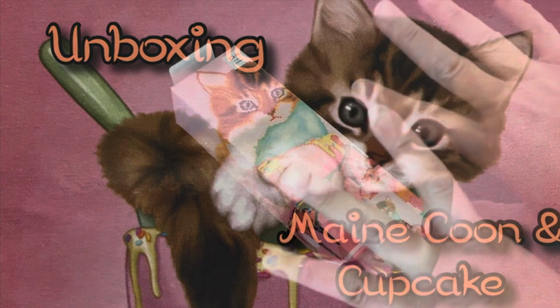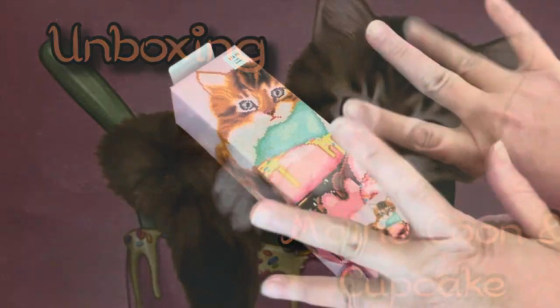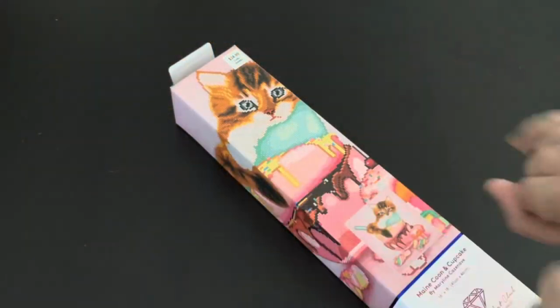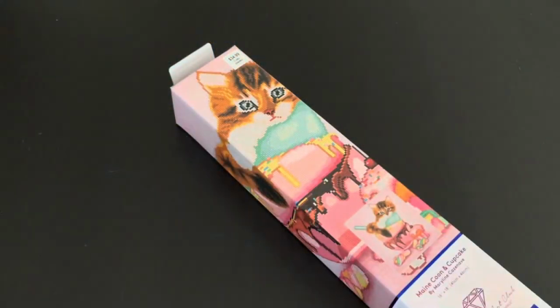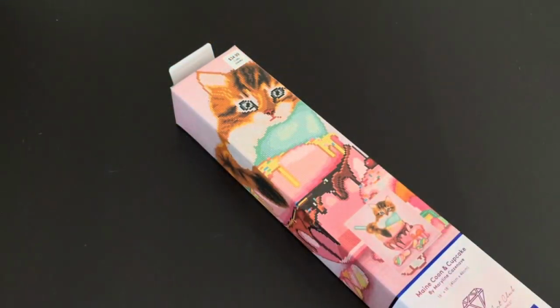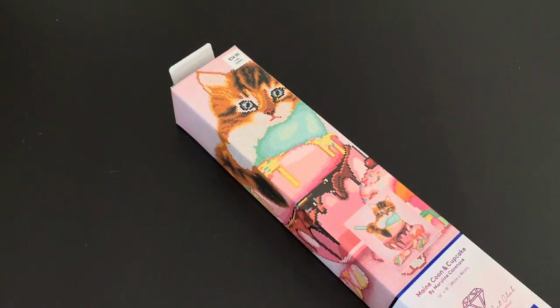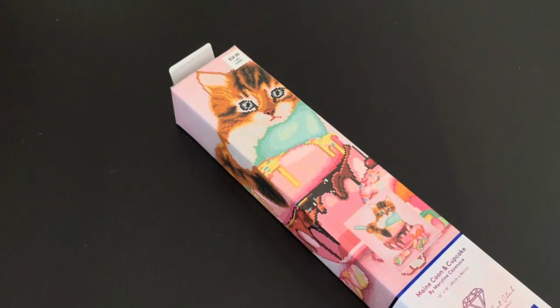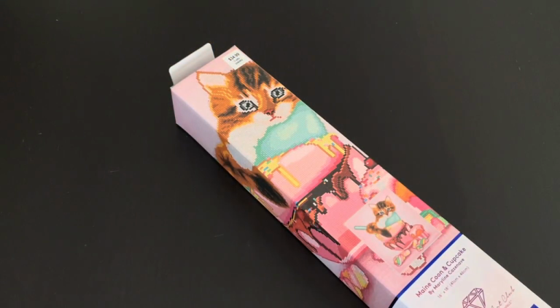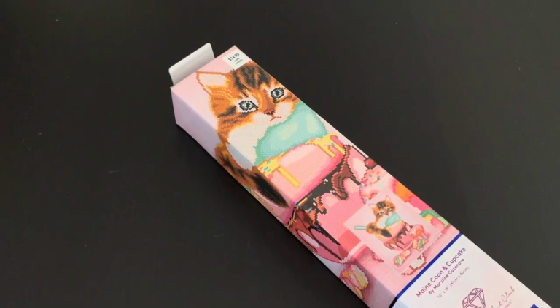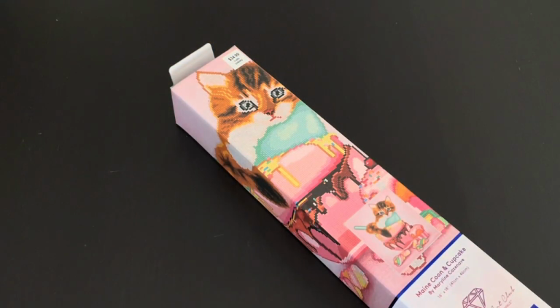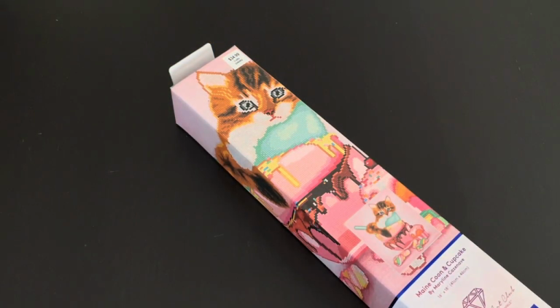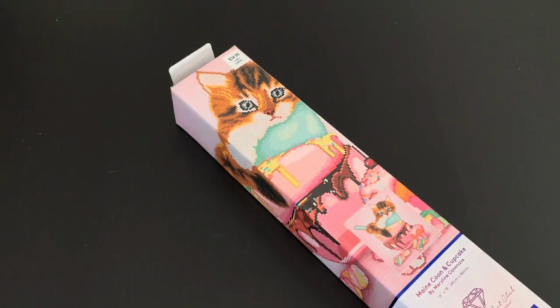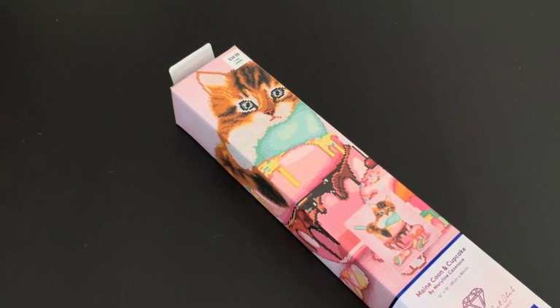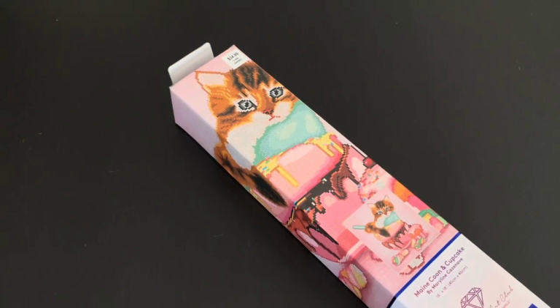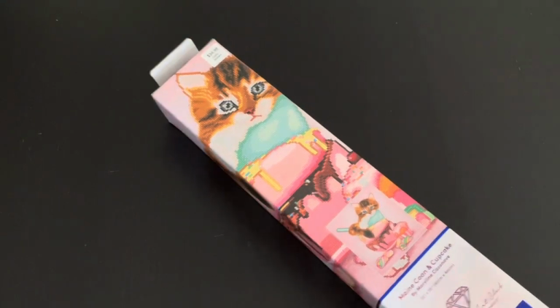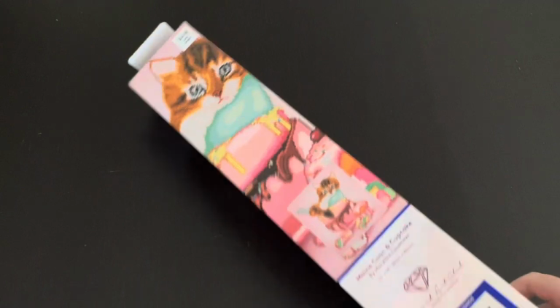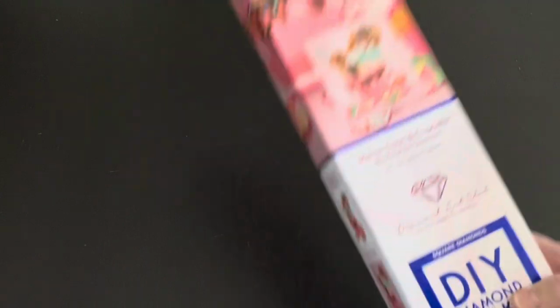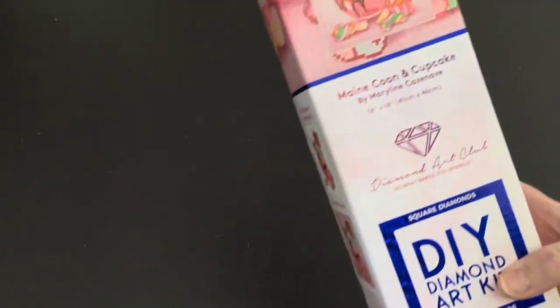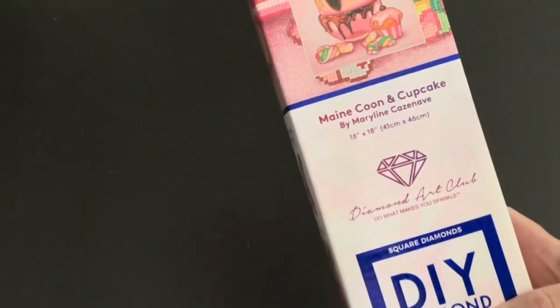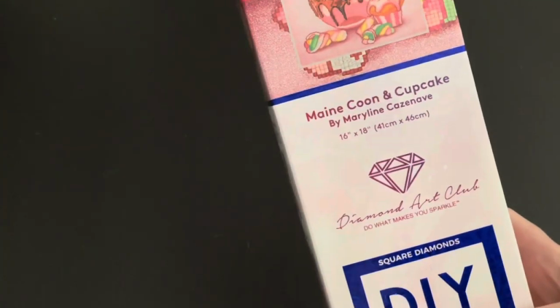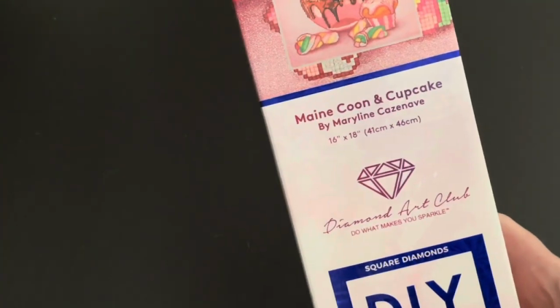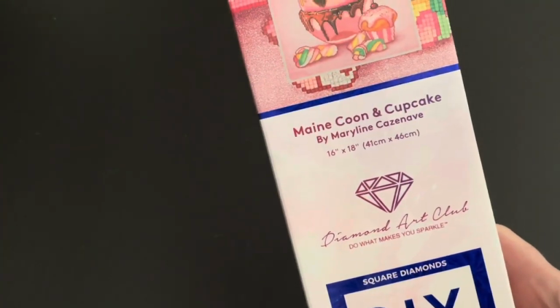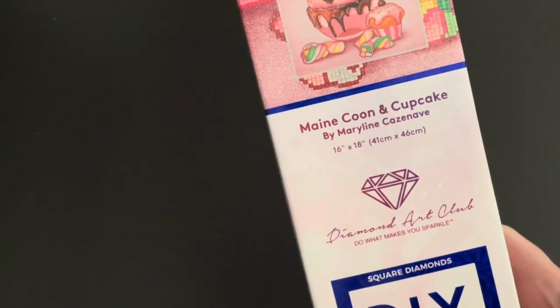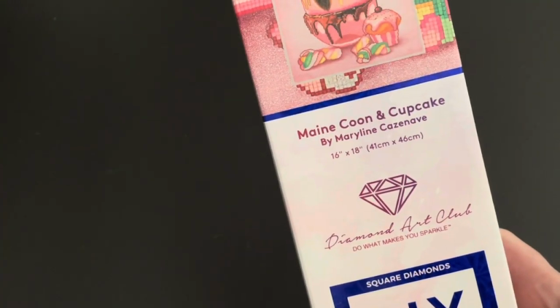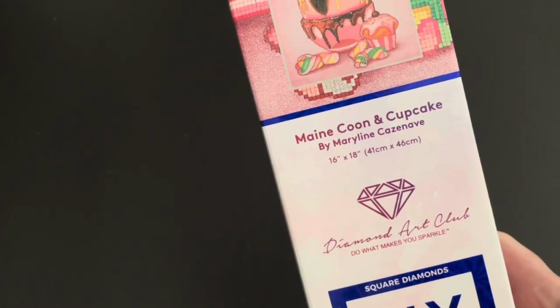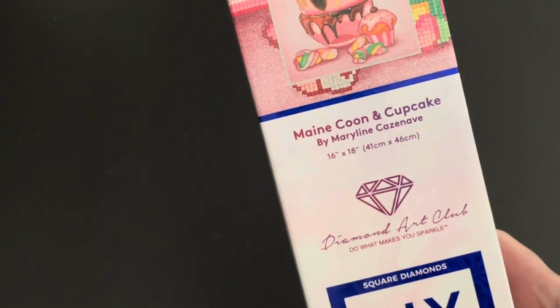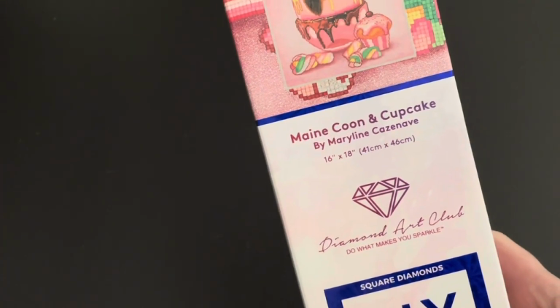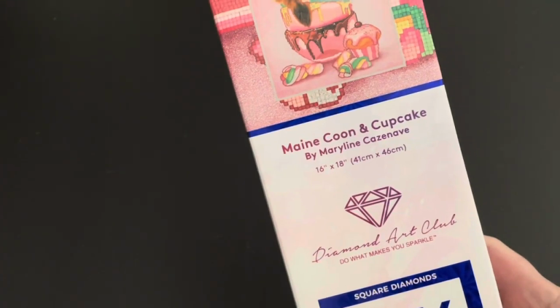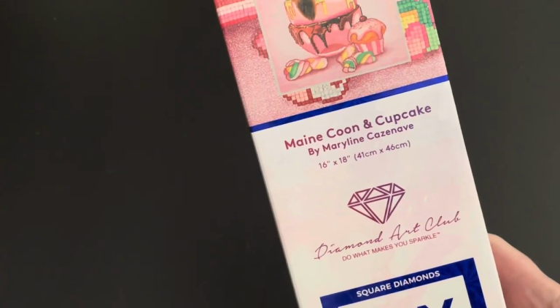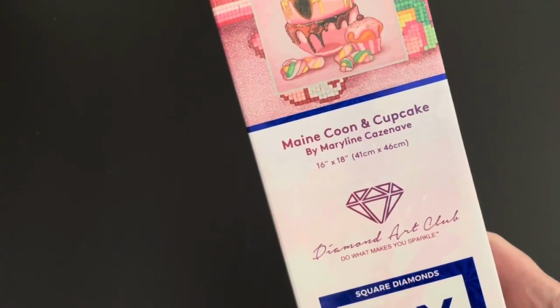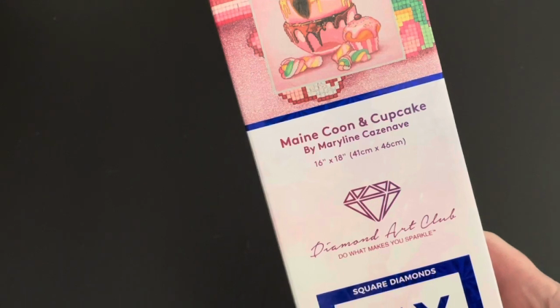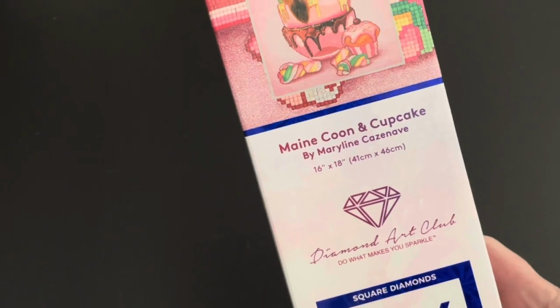Hello everybody, it's Bethany. I have an unboxing here. This is a Diamond Art Club — it is called Maine Coon and Cupcake by Marilyn Kazanave.